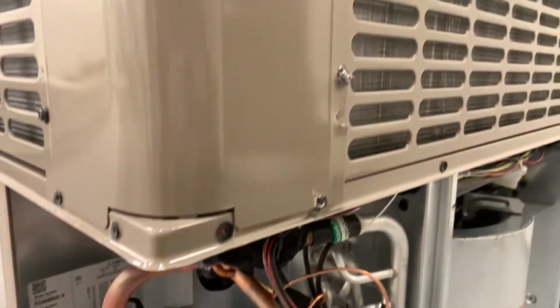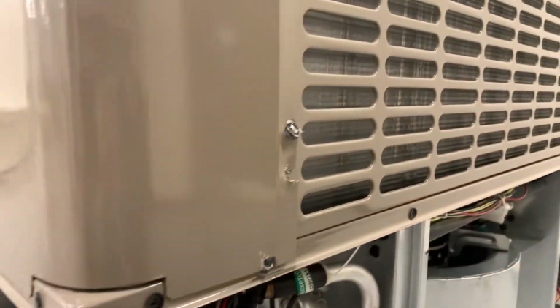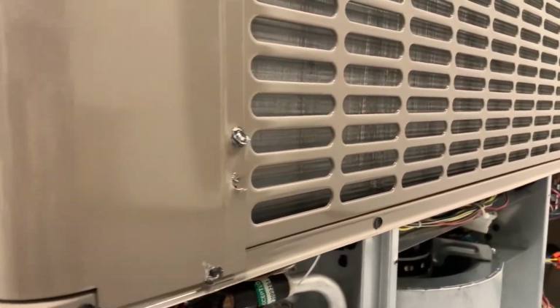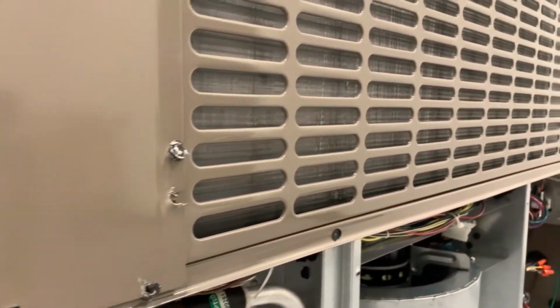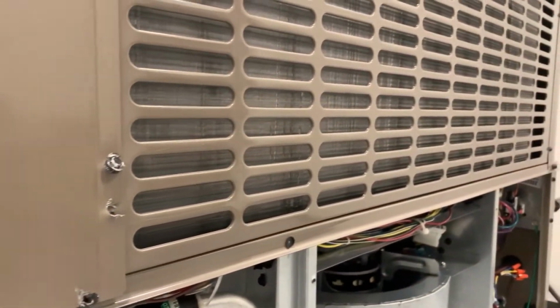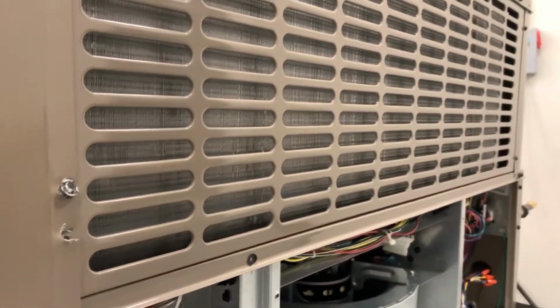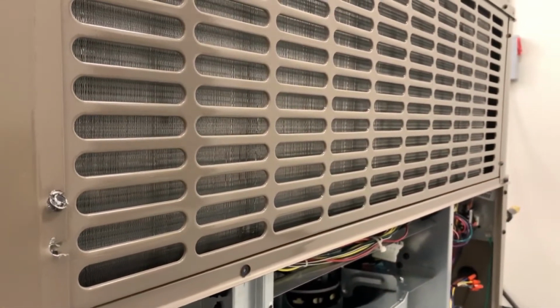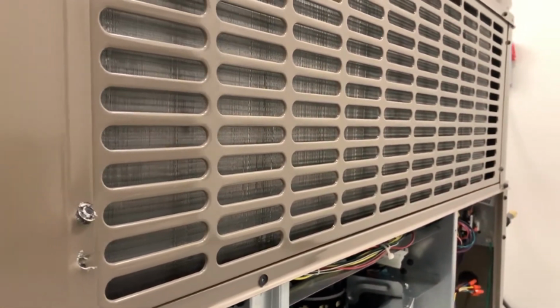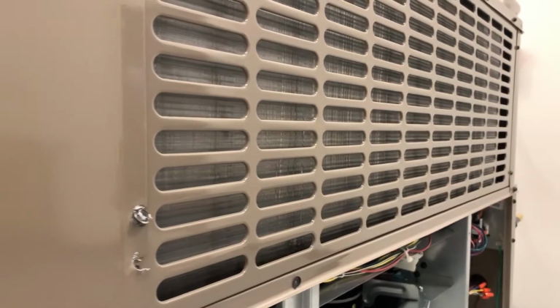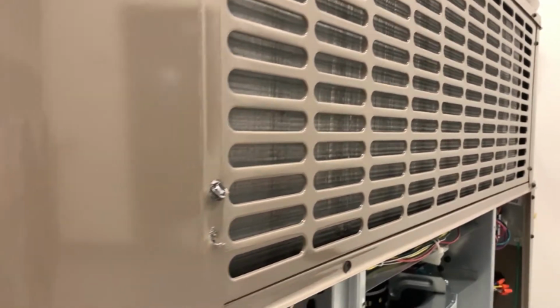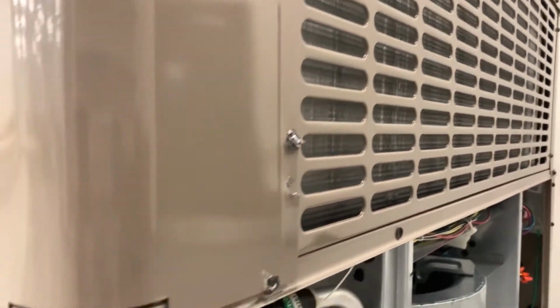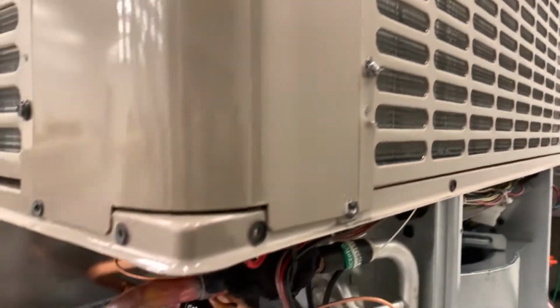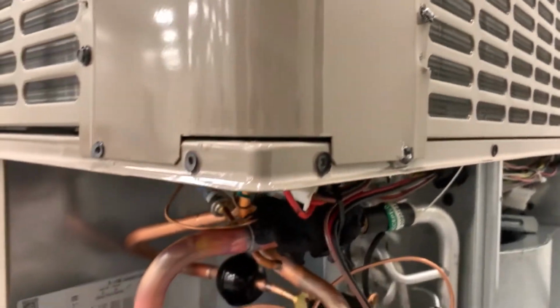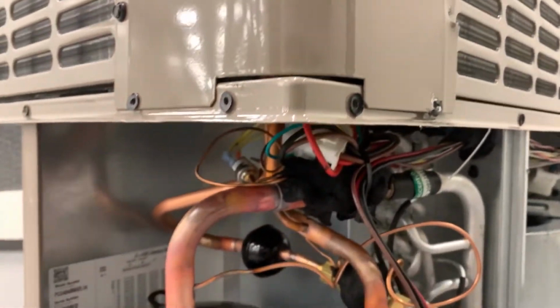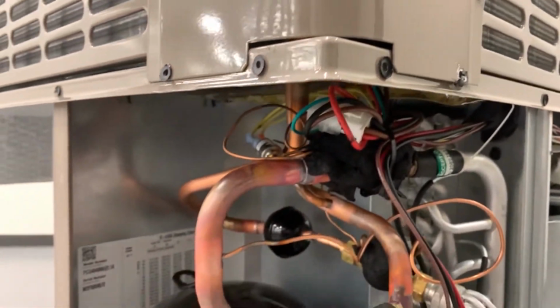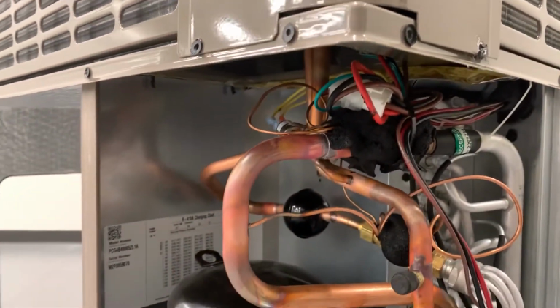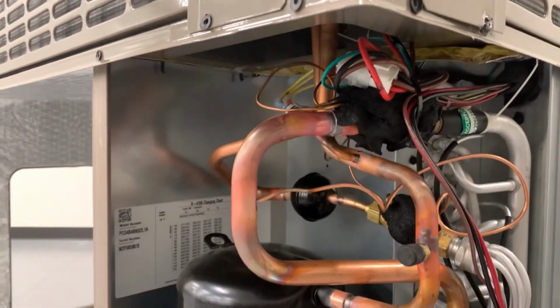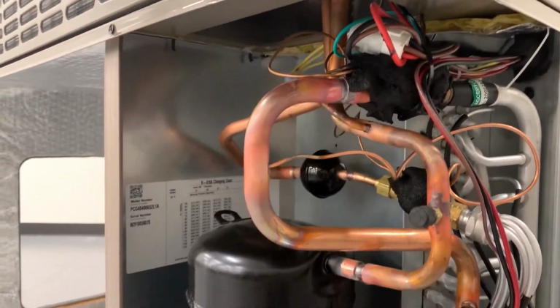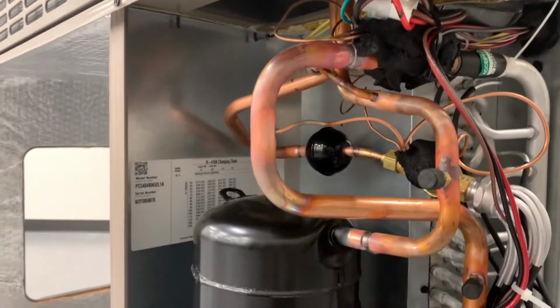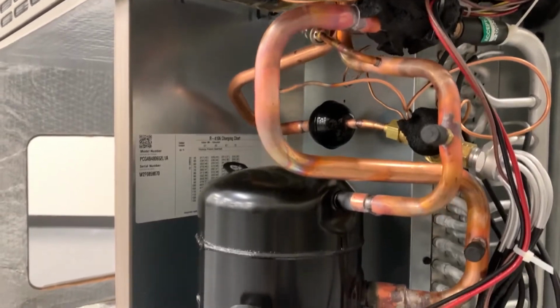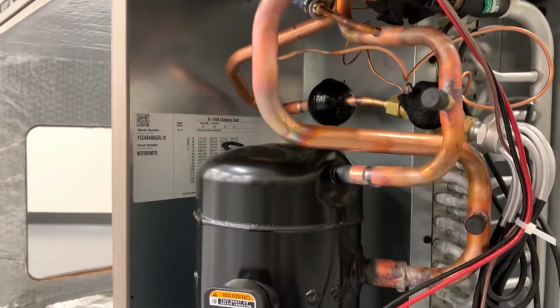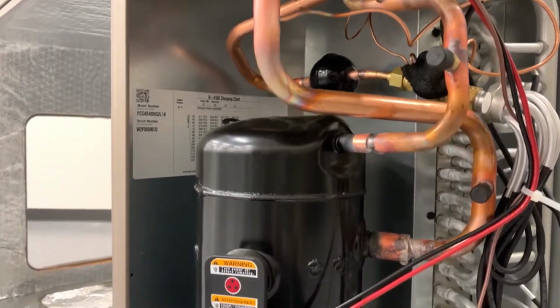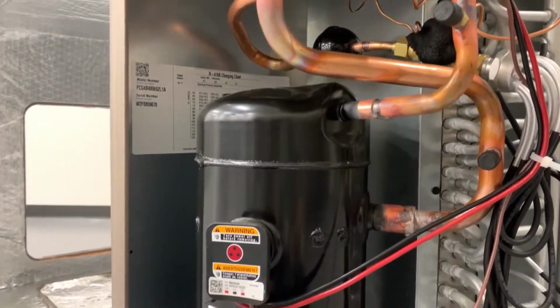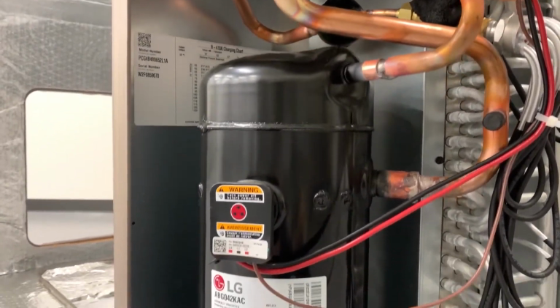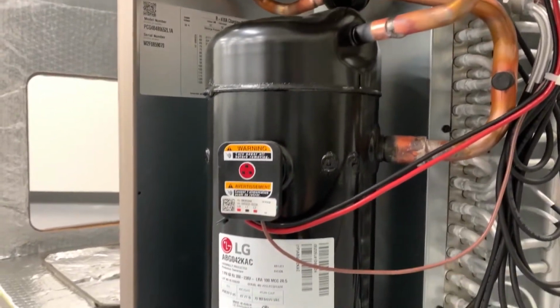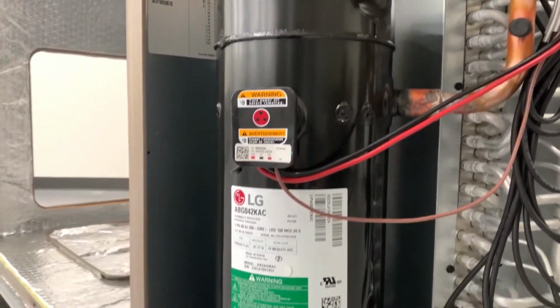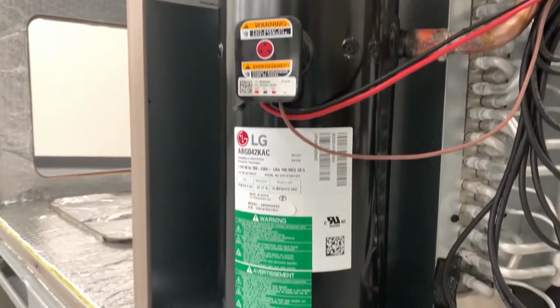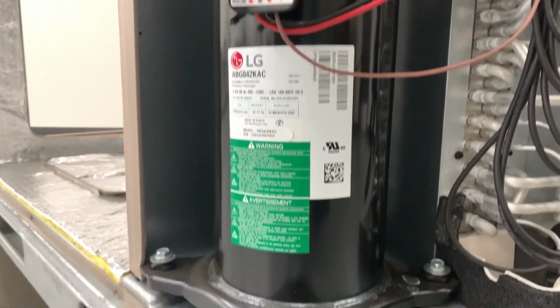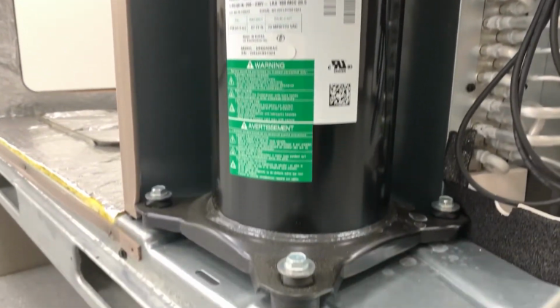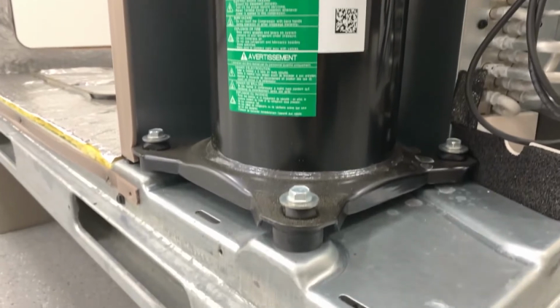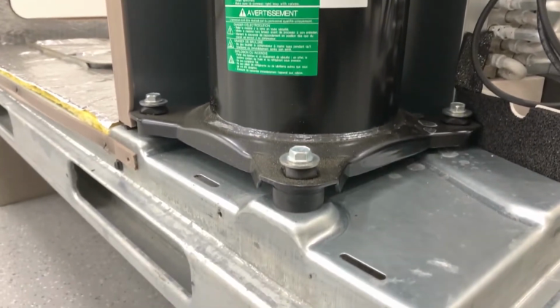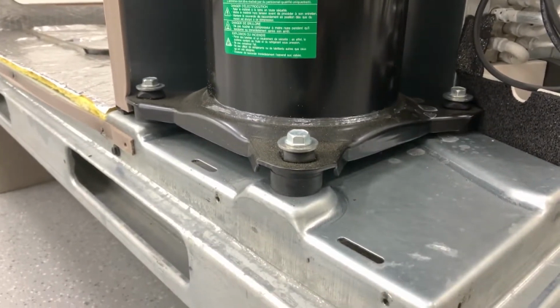Additionally, the condenser coil features grooved copper tubes and enhanced aluminum fins improving the removal of heat. The cooling side of the unit is powered by a robust single stage compressor that is rigorously tested in environments up to 120 degrees Fahrenheit.